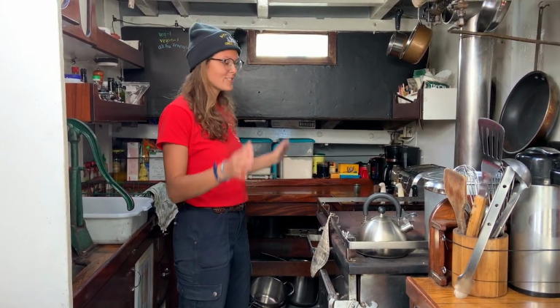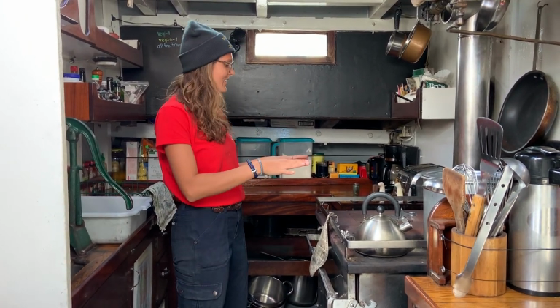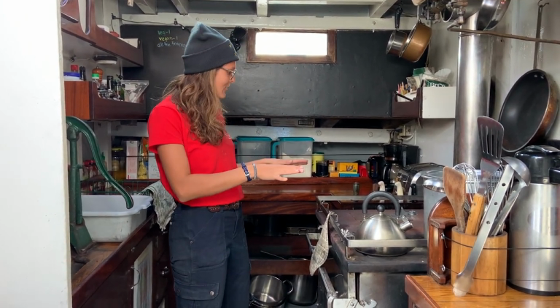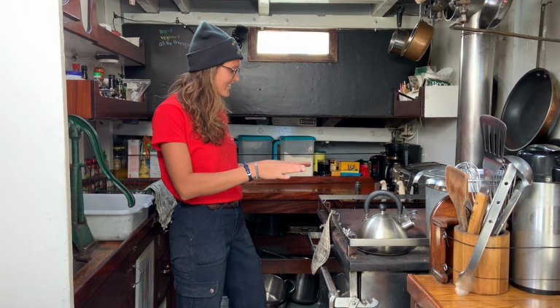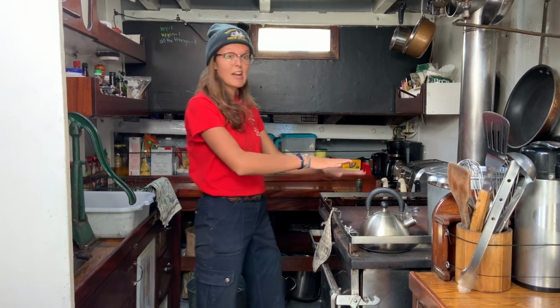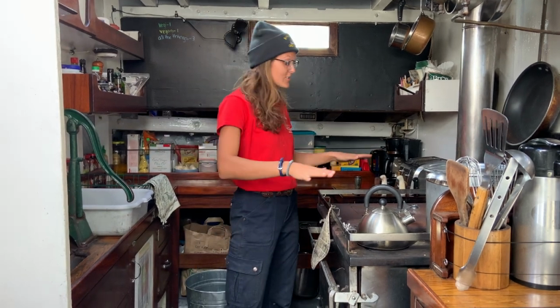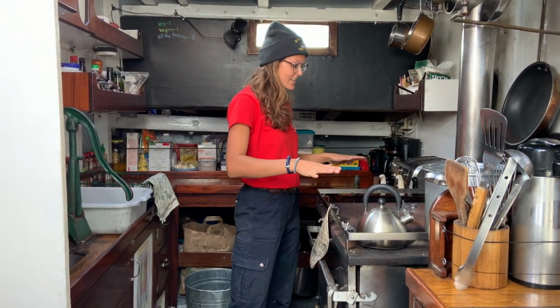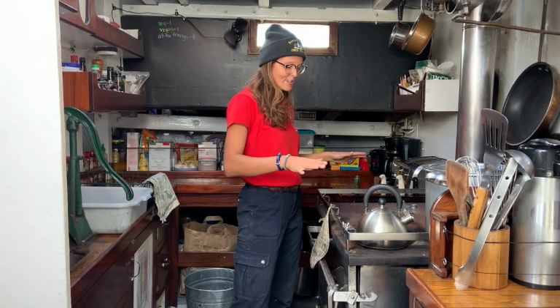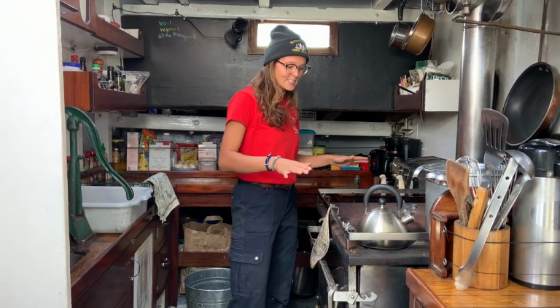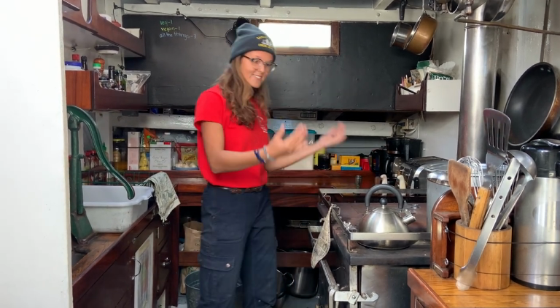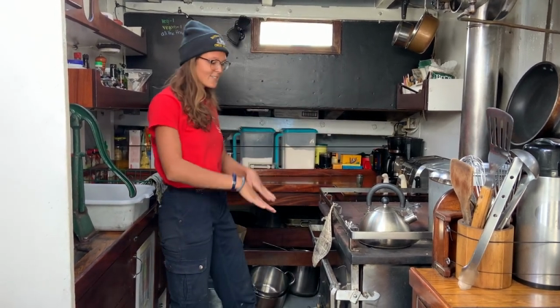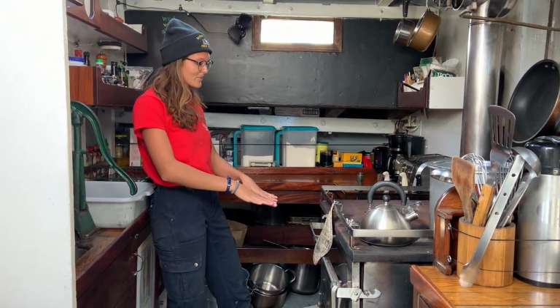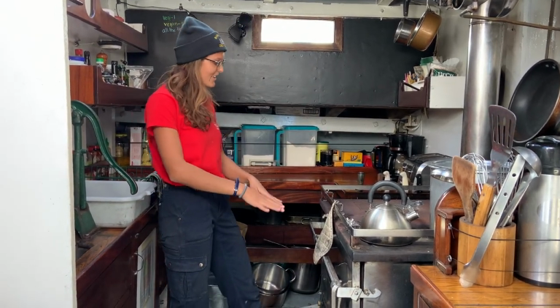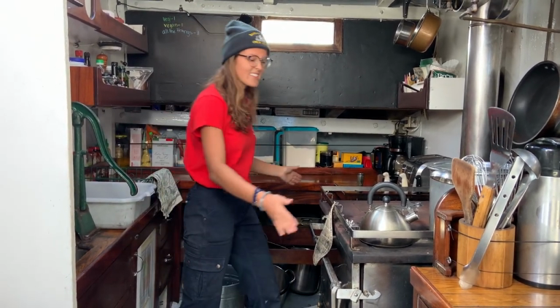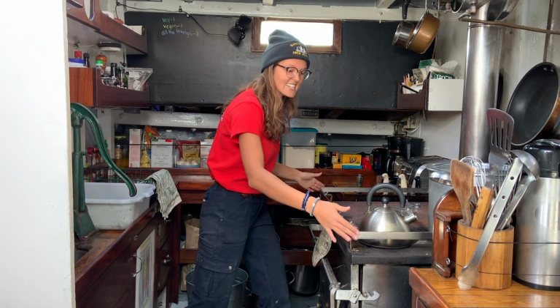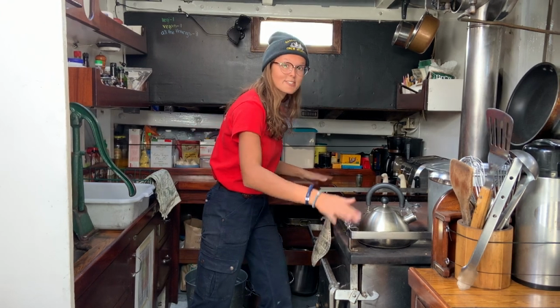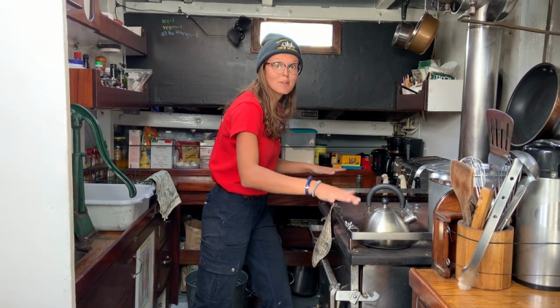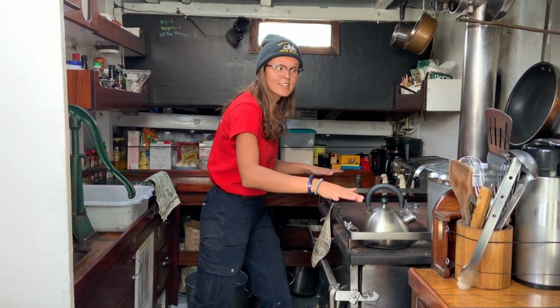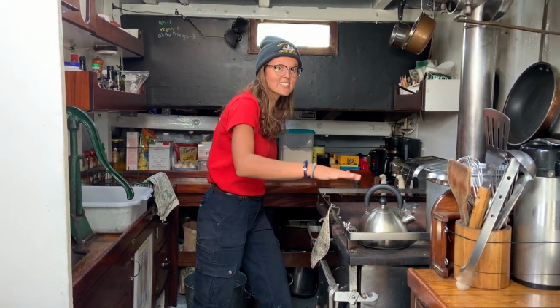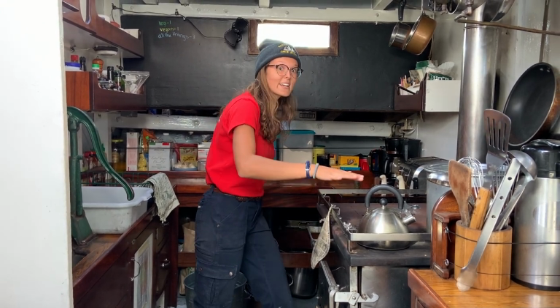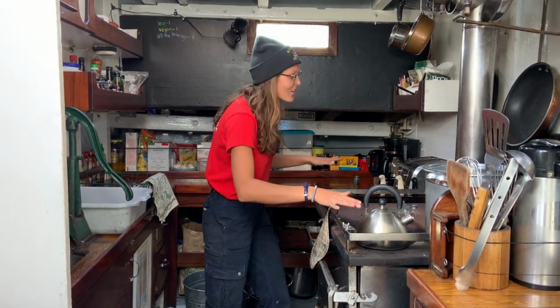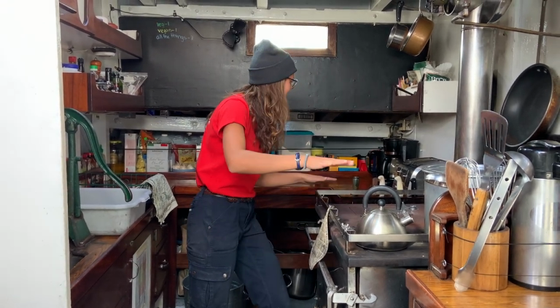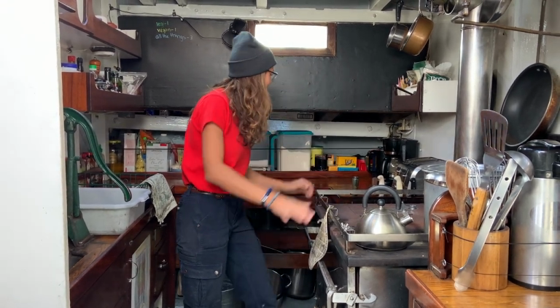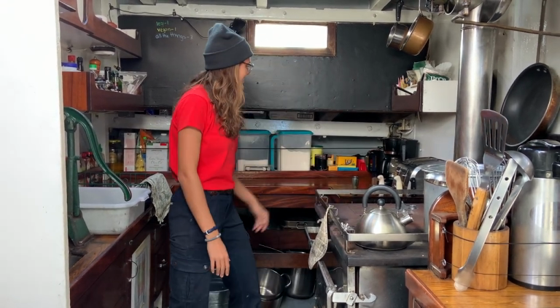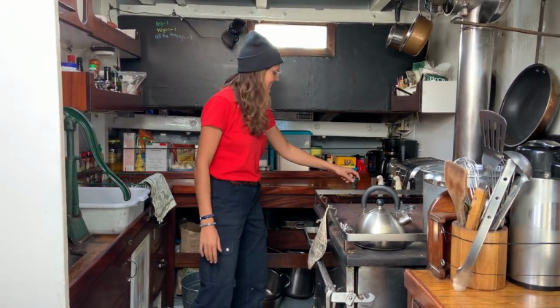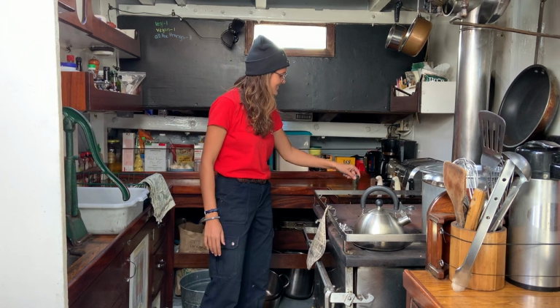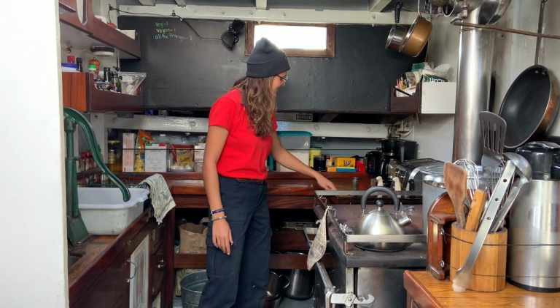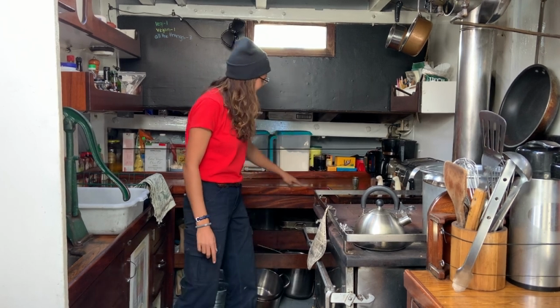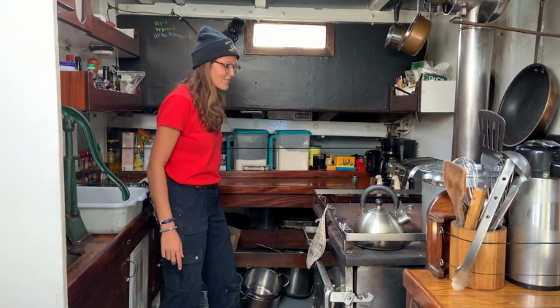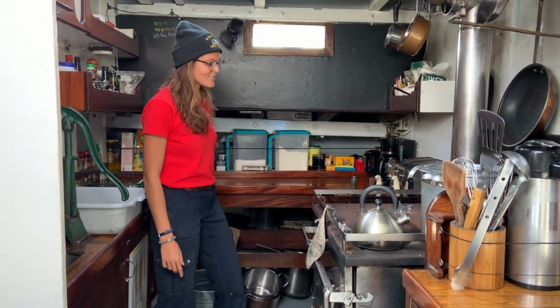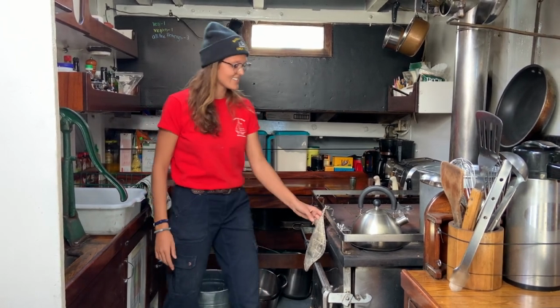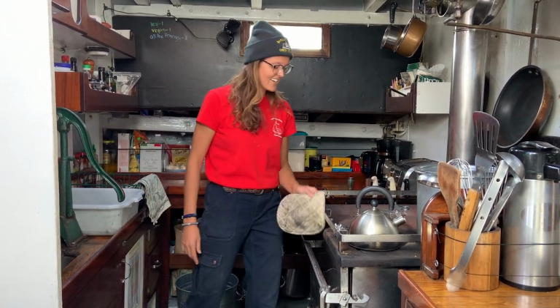If you check out our stove here, it has a stove top as you would expect with the oven down below, but there are these nice fiddles that keep everything in place when the waves are rocking the ship. Same with our knives tucked in here and all of the rails around the galley.